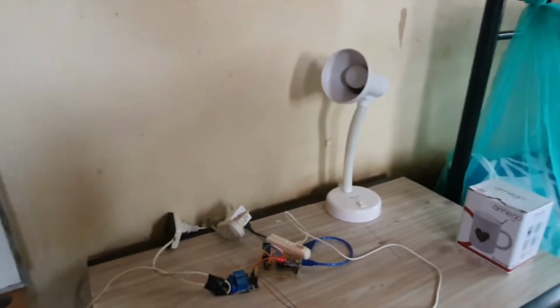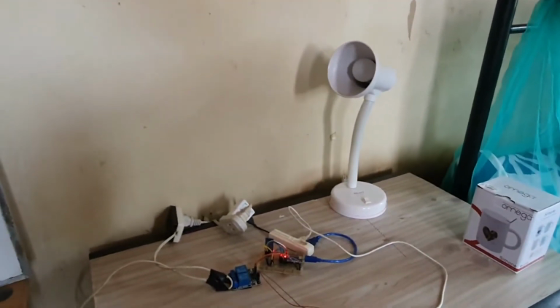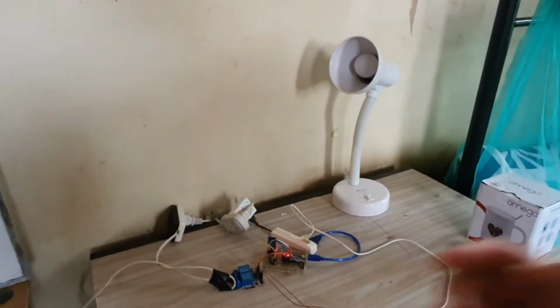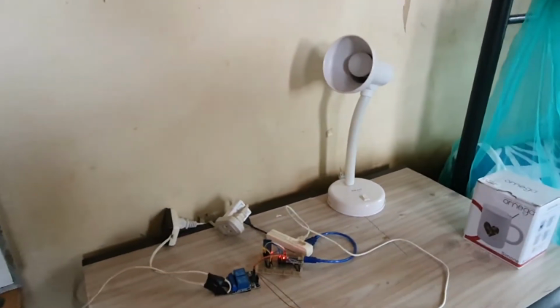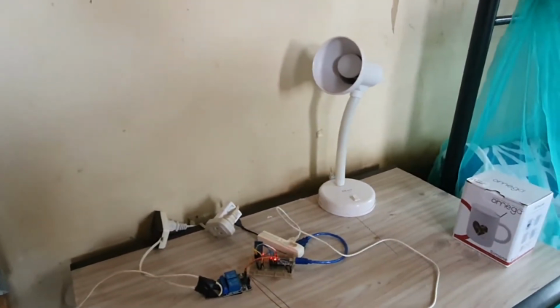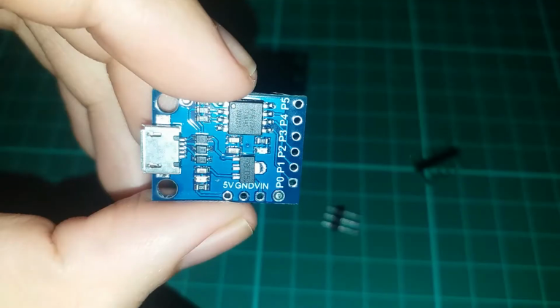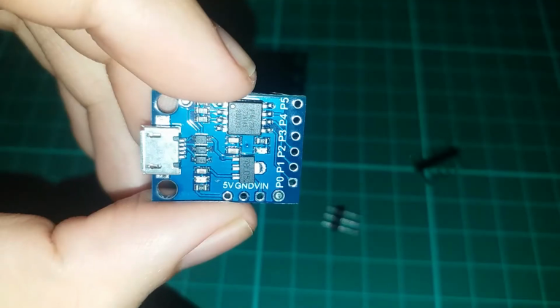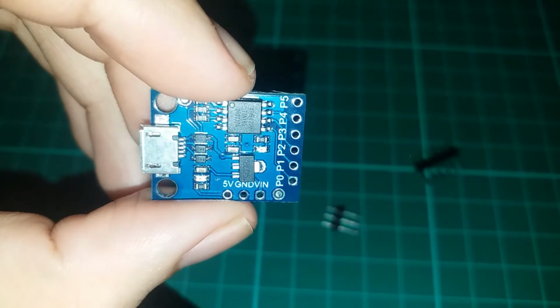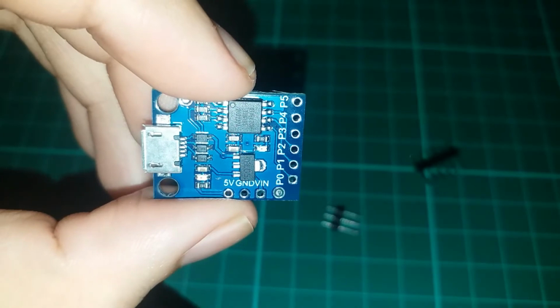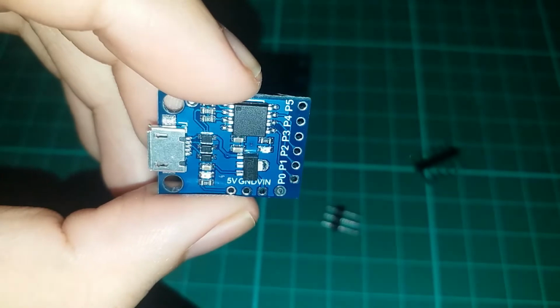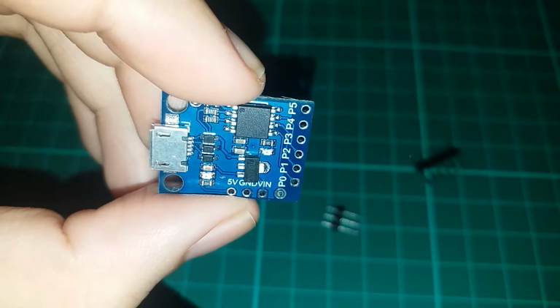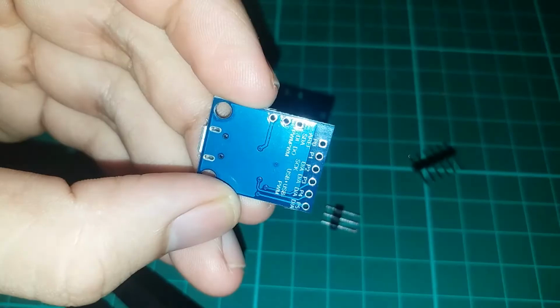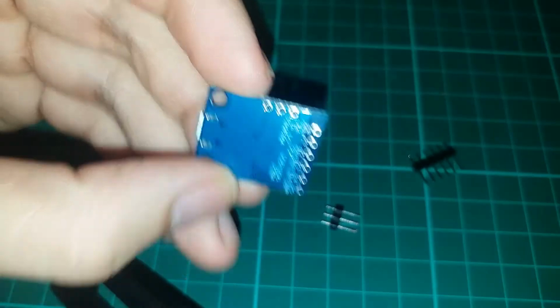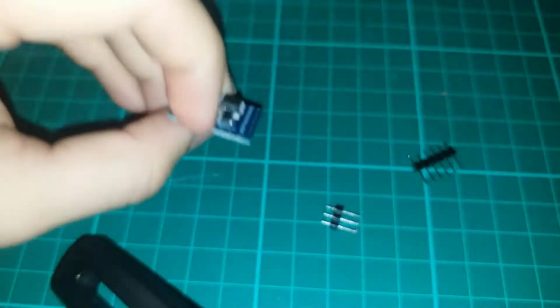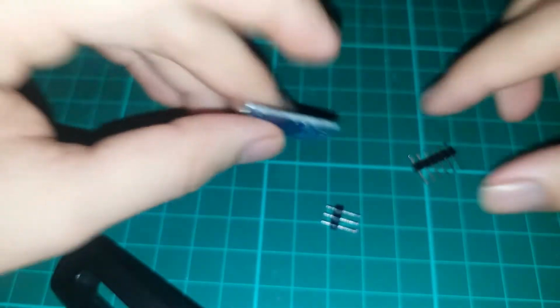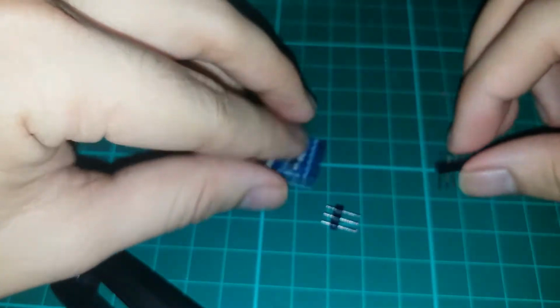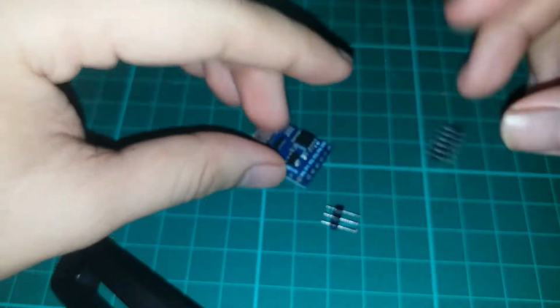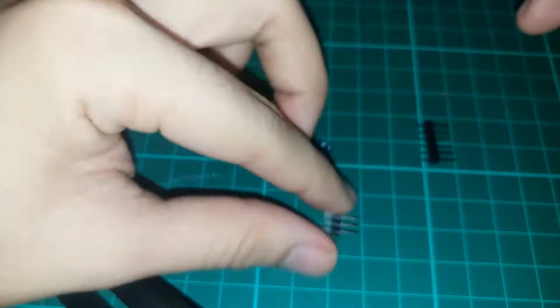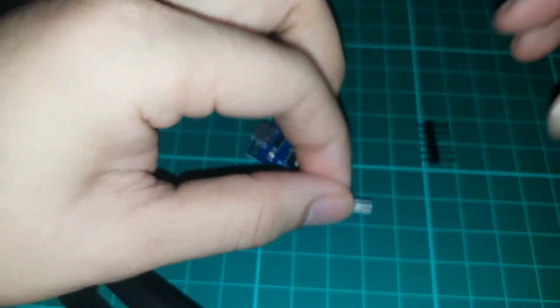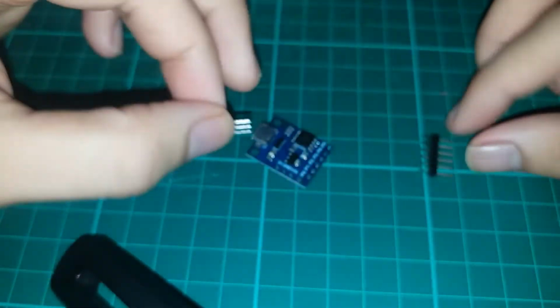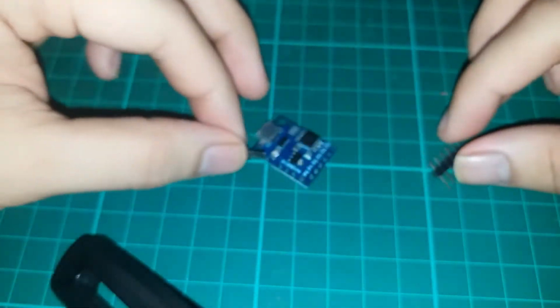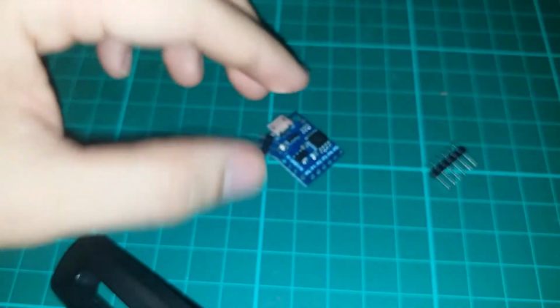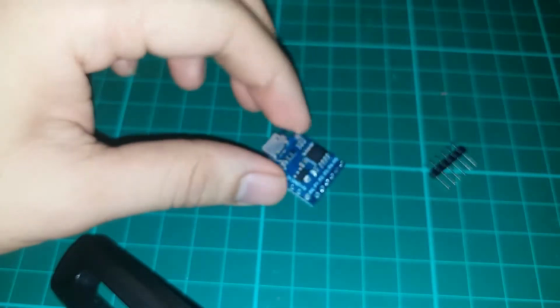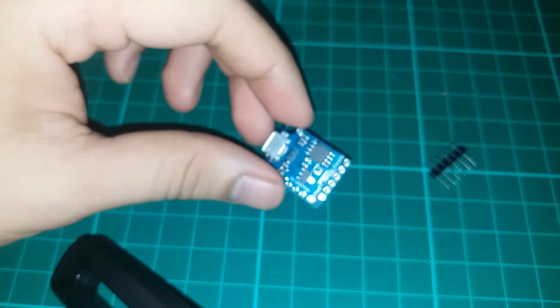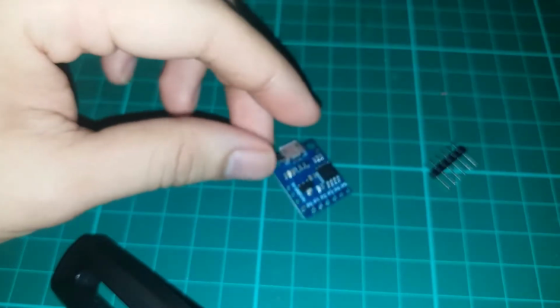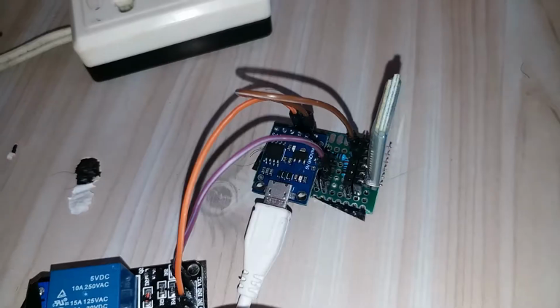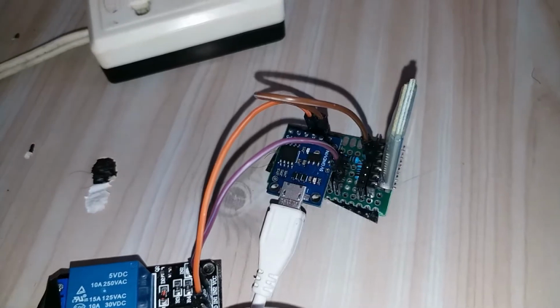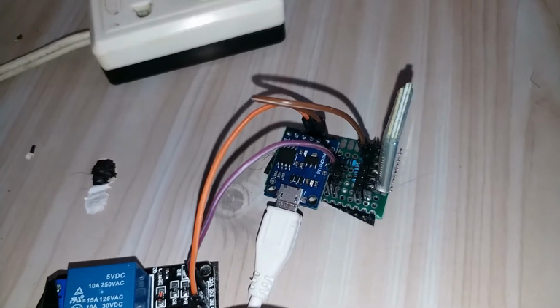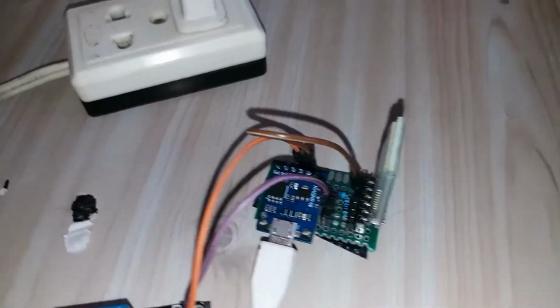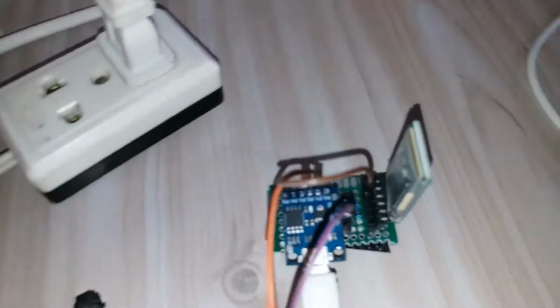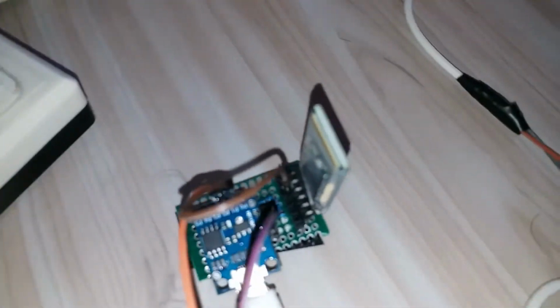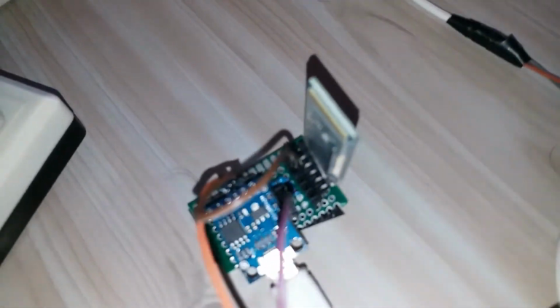So now, let's further shrink our project by using the DigiSpark ATtiny85. Be sure to check out my other video on how to program the ATtiny85 on the Arduino IDE.